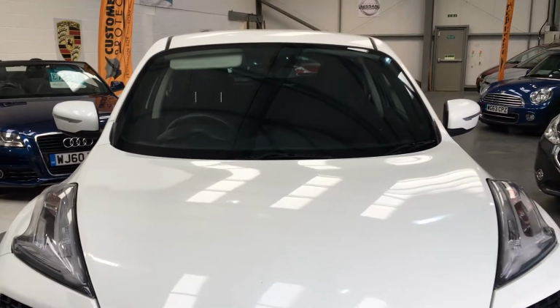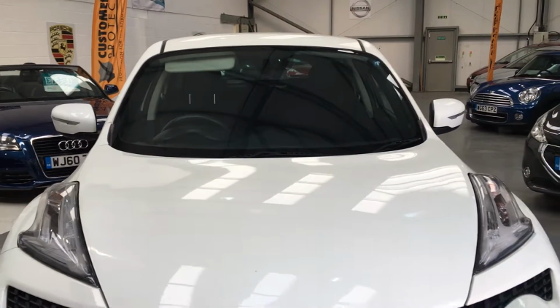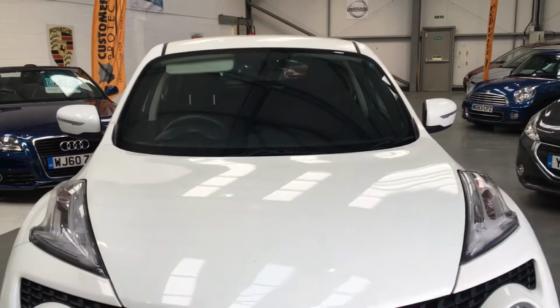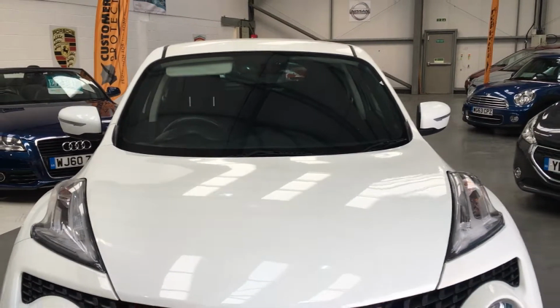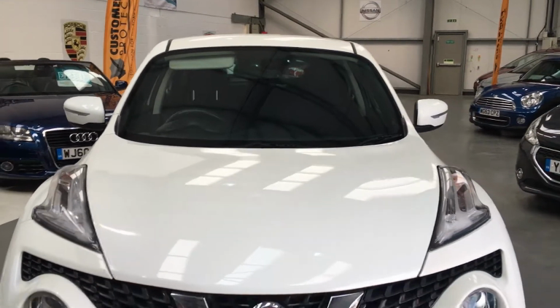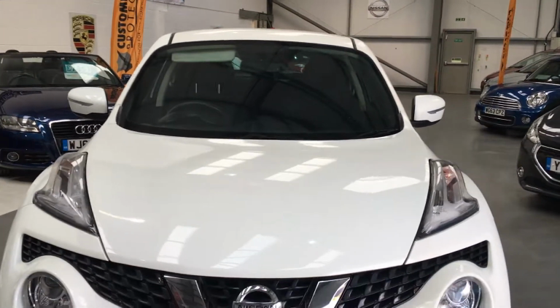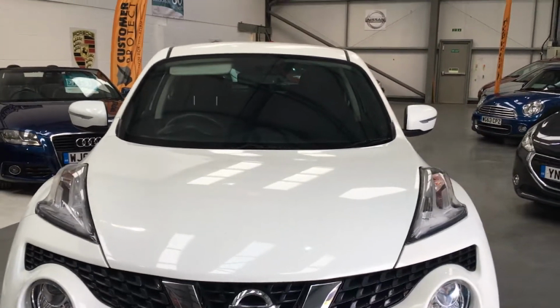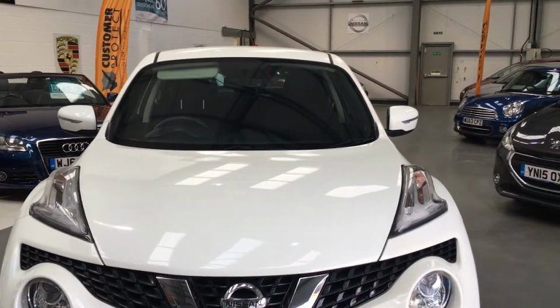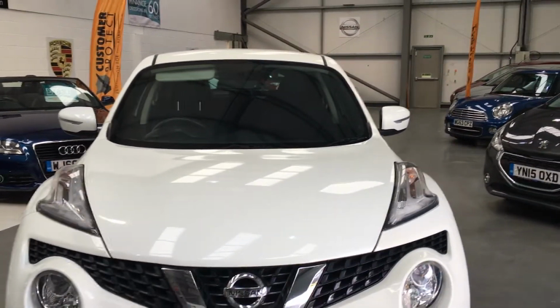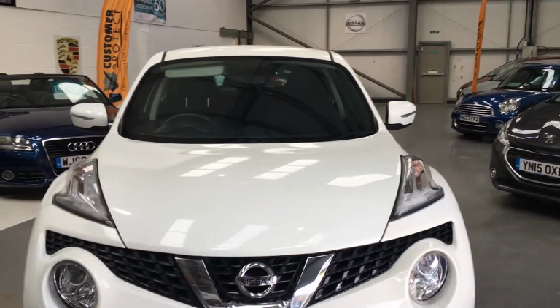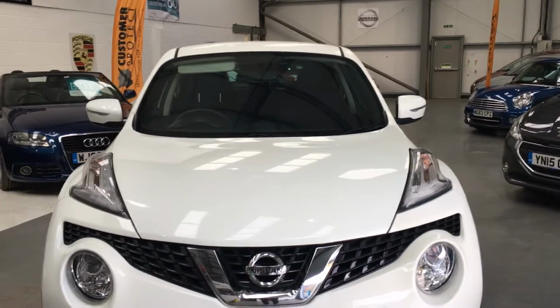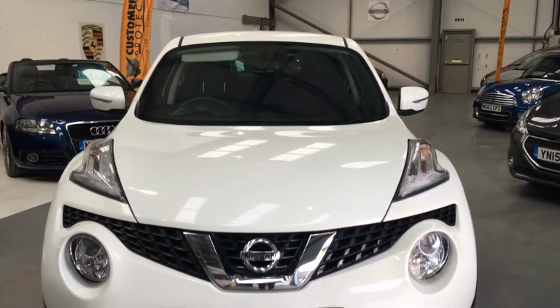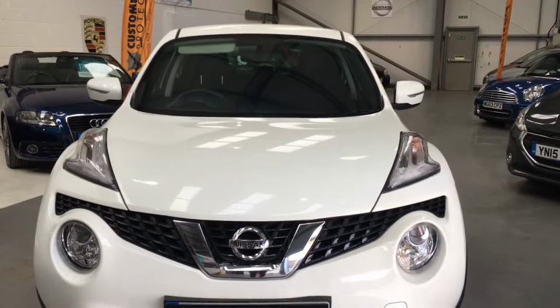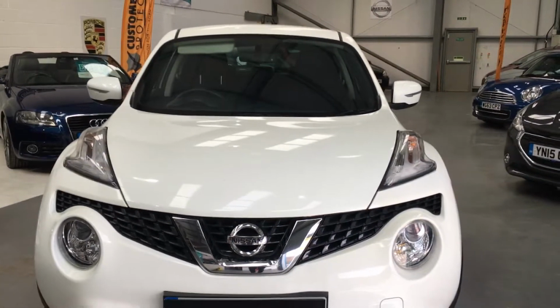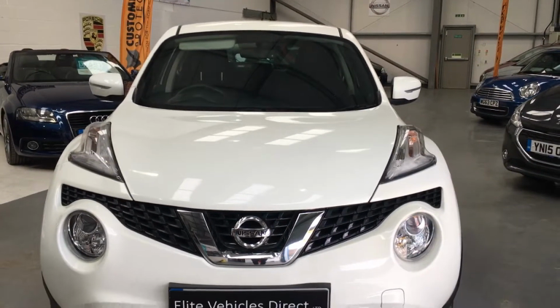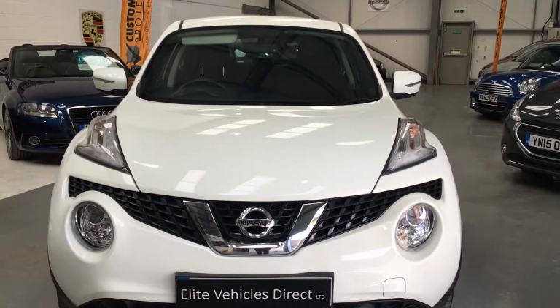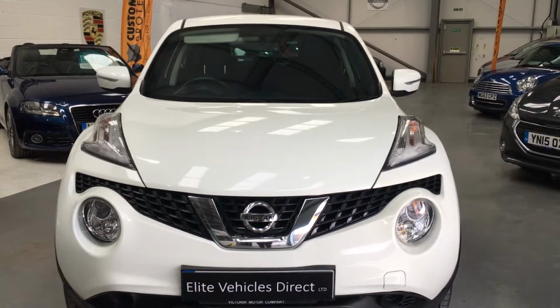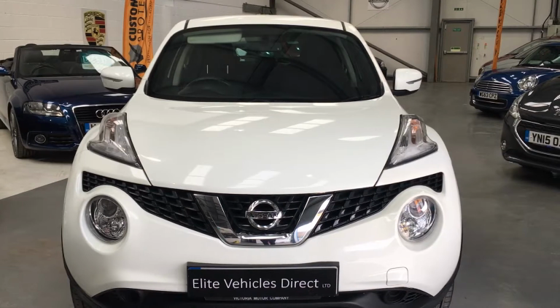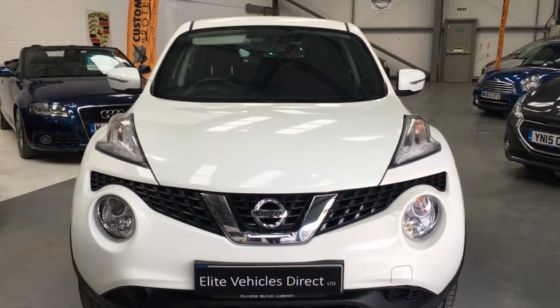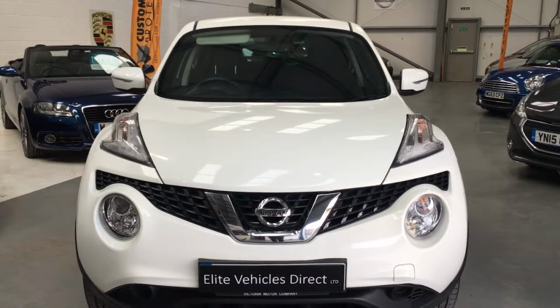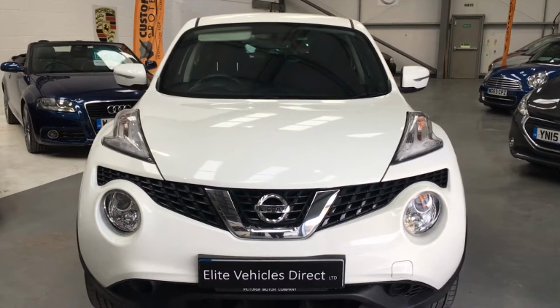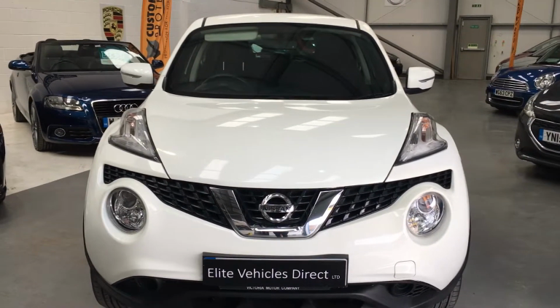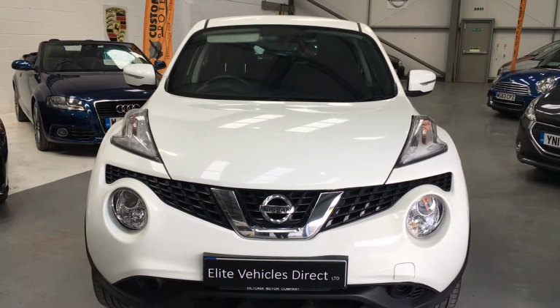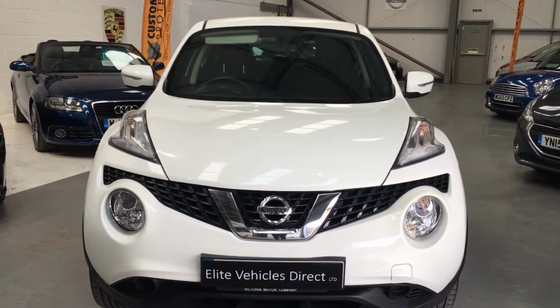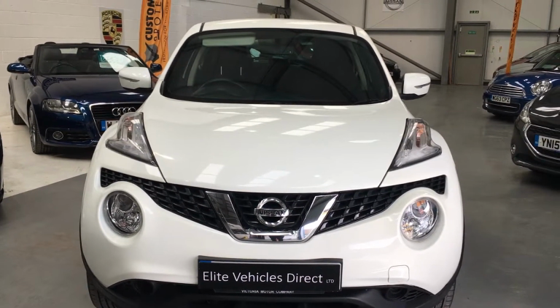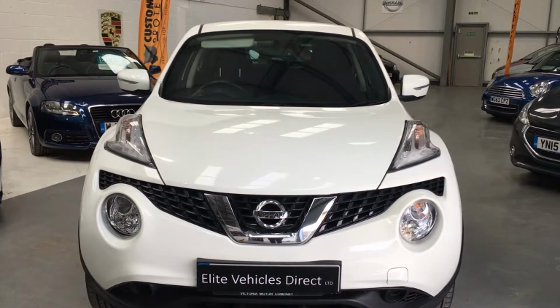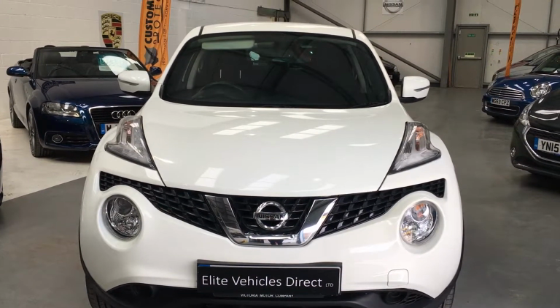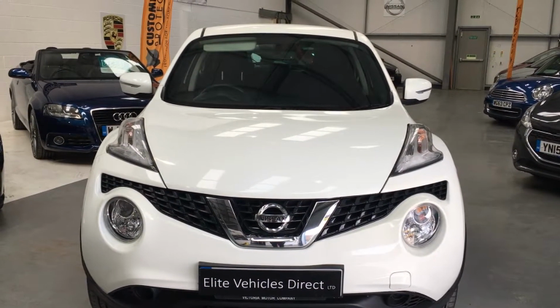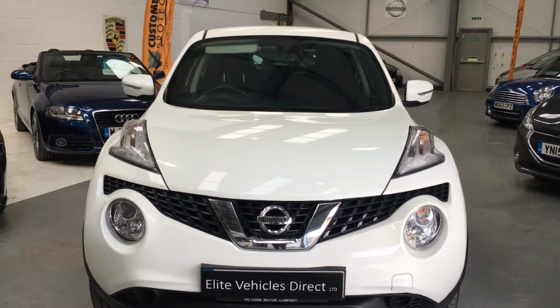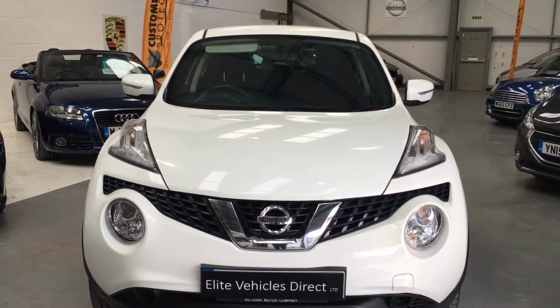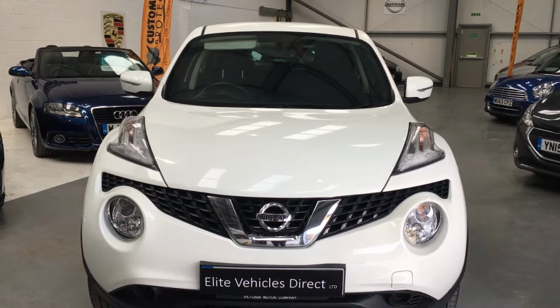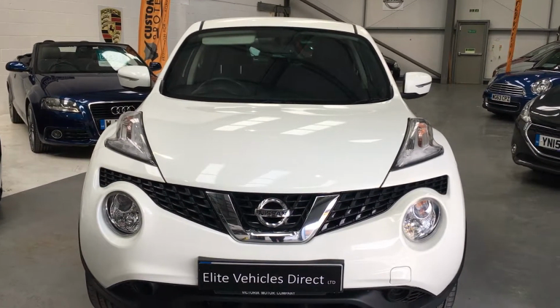We've got three months RAC. It'll have a brand new MOT and a service. We've got full finance facilities available and part exchange is welcome.